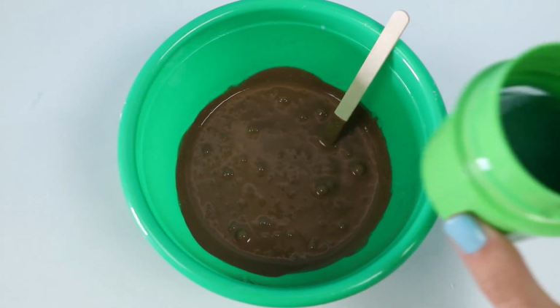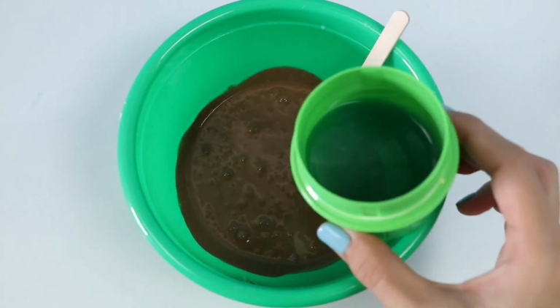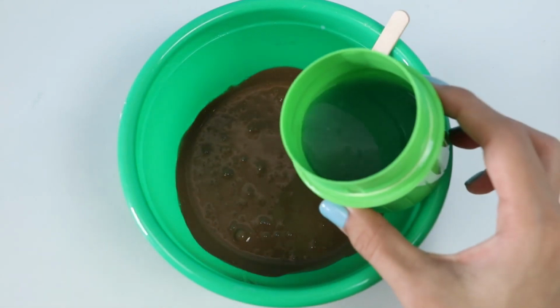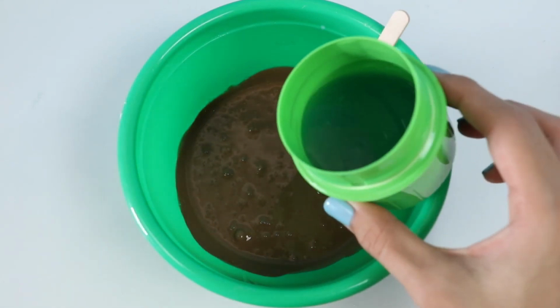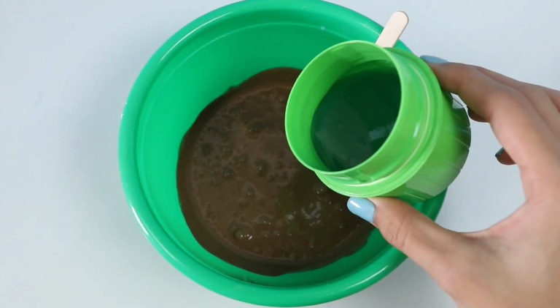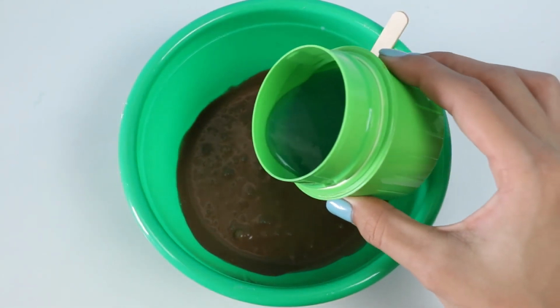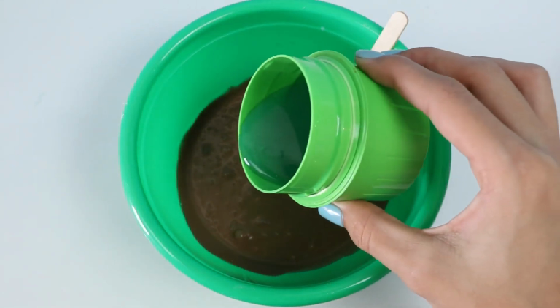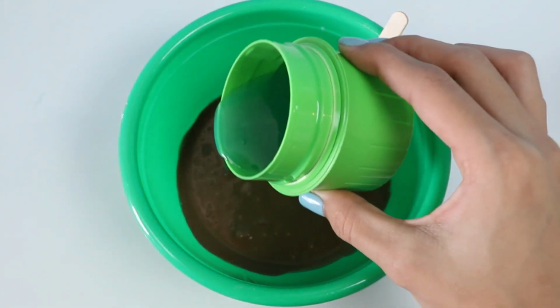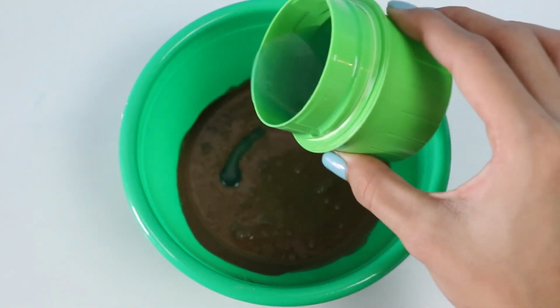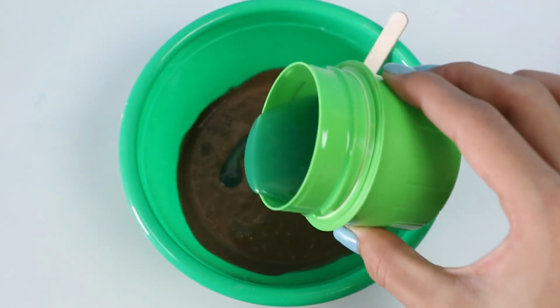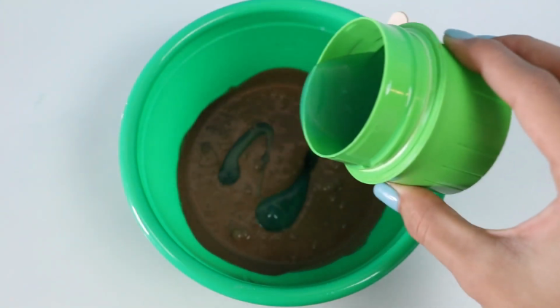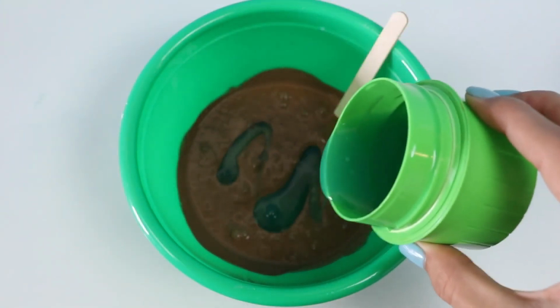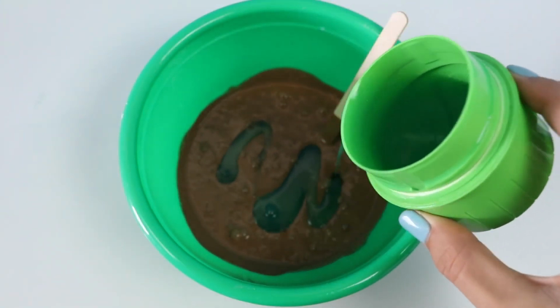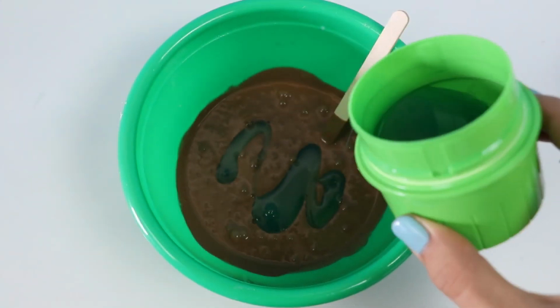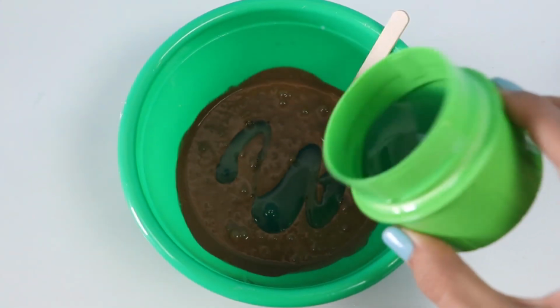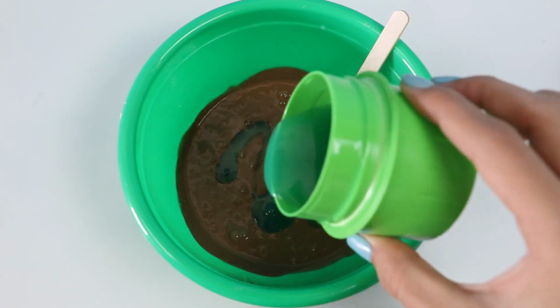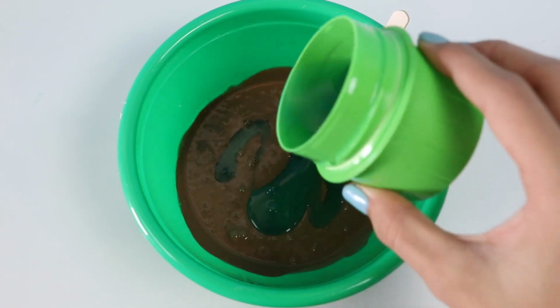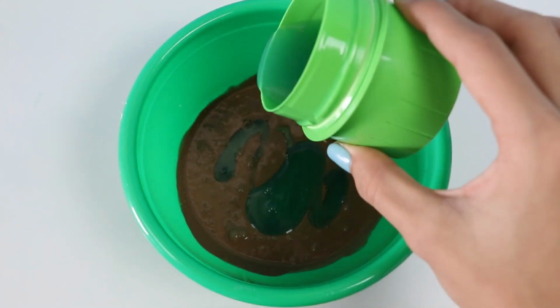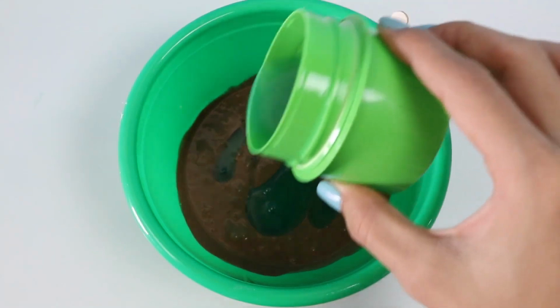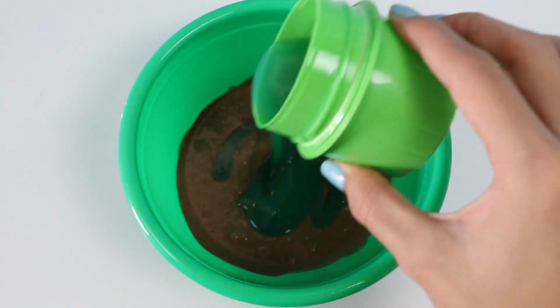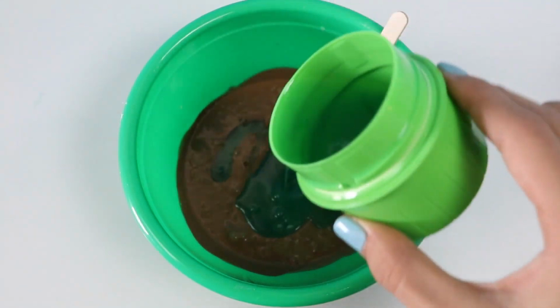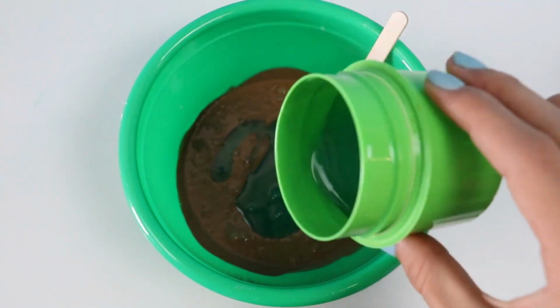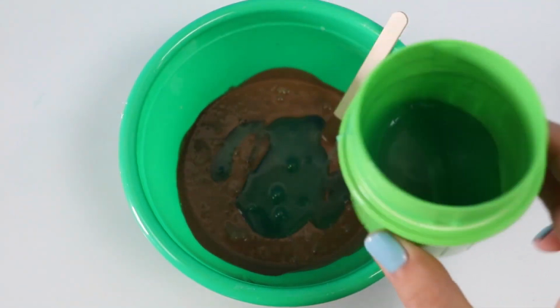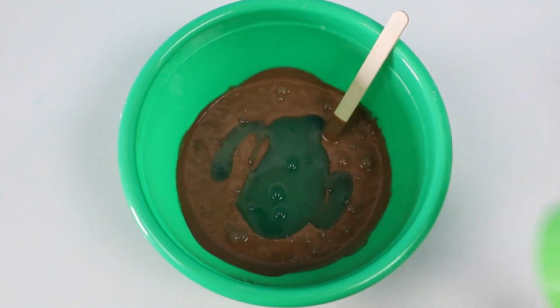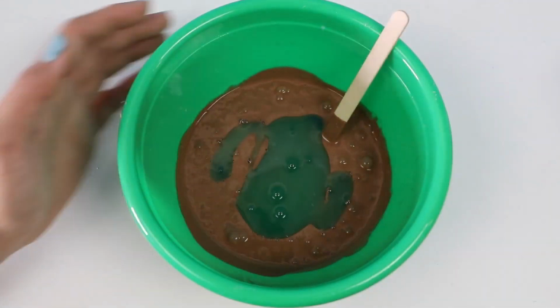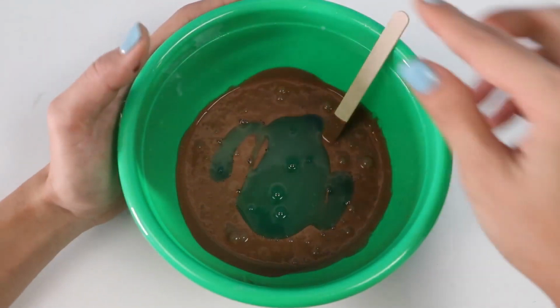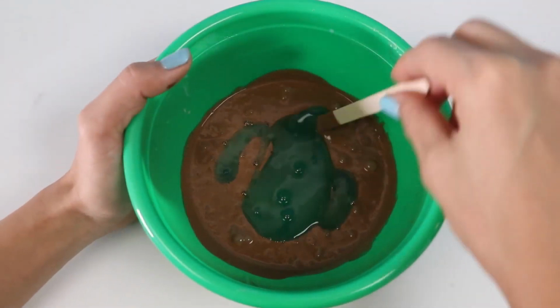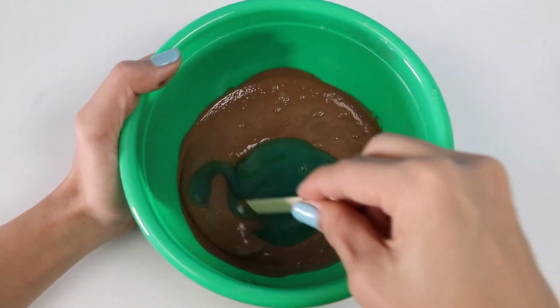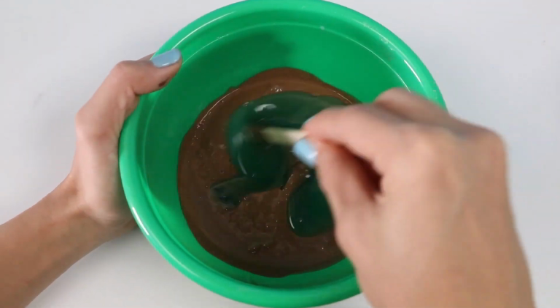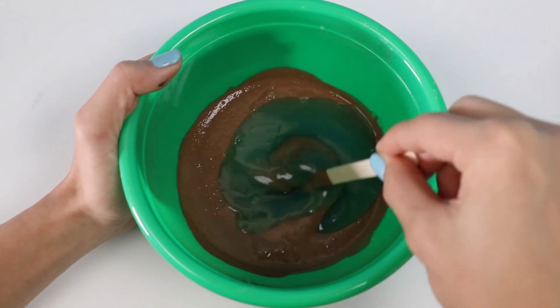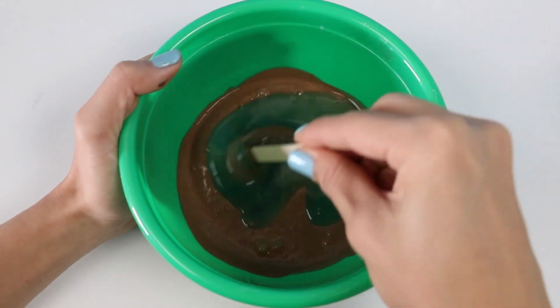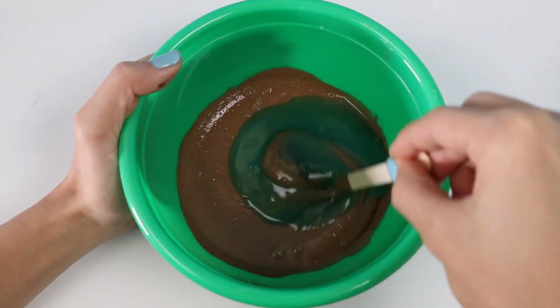Now I'm gonna pour in some laundry detergent — that's what's gonna turn it into slime! I don't have an exact measurement for this, but basically I just keep pouring in detergent until the slime isn't sticky anymore!